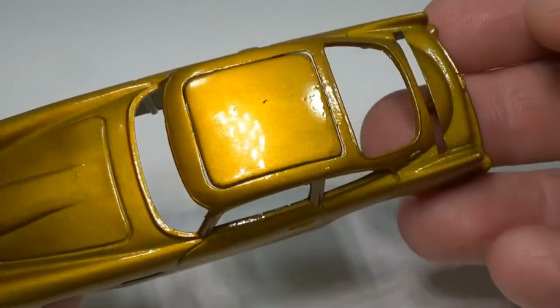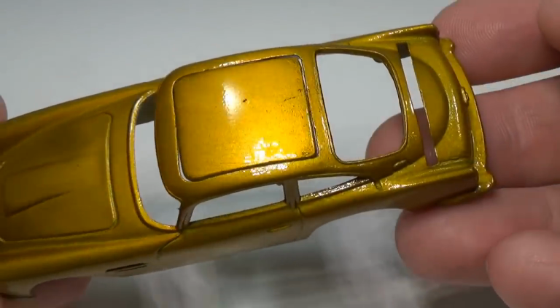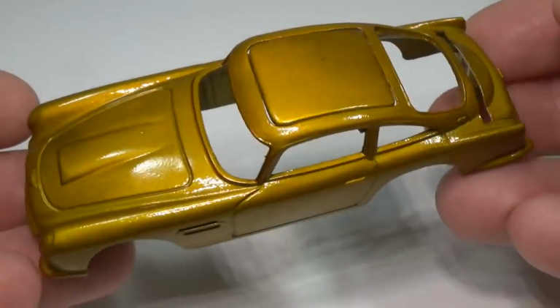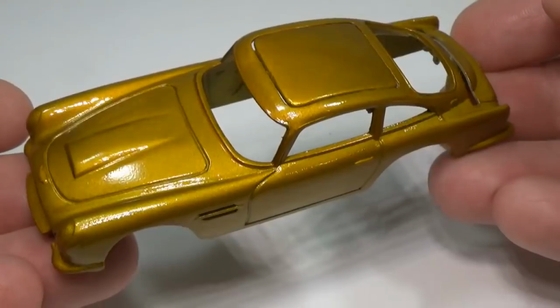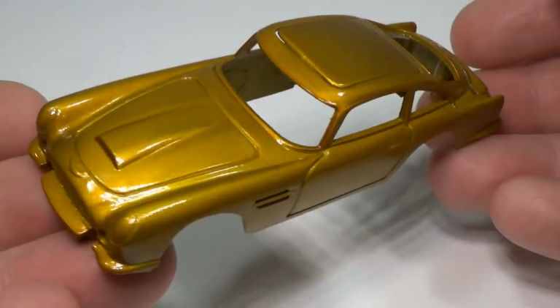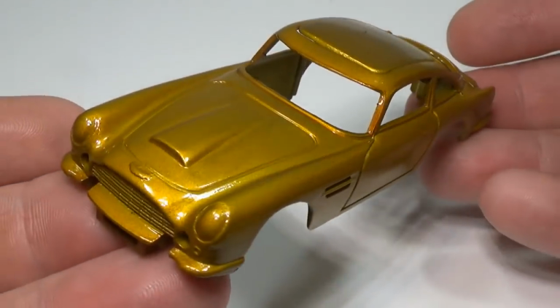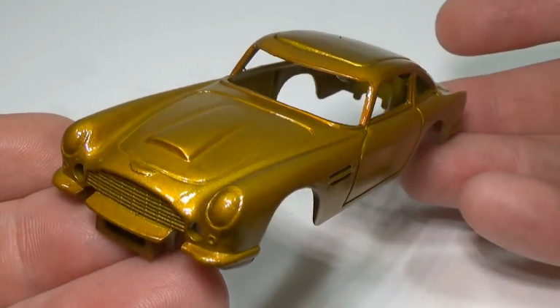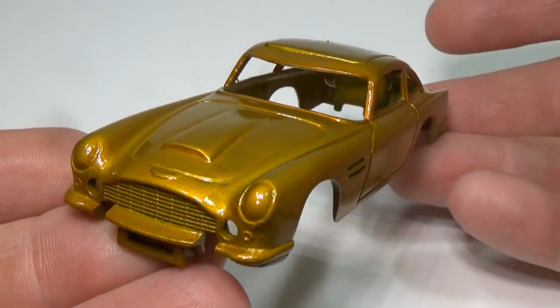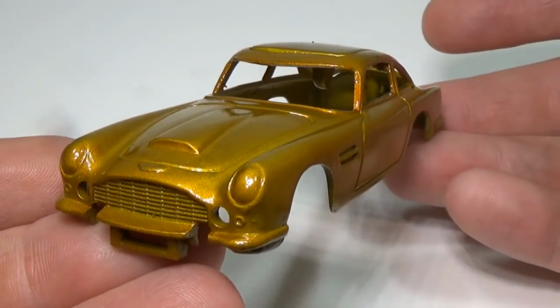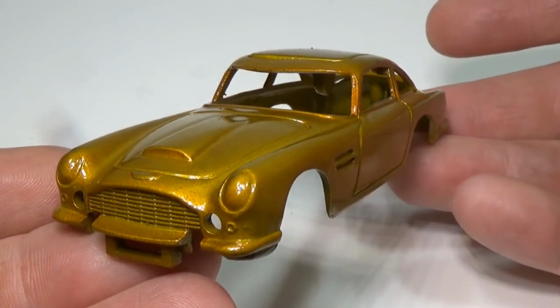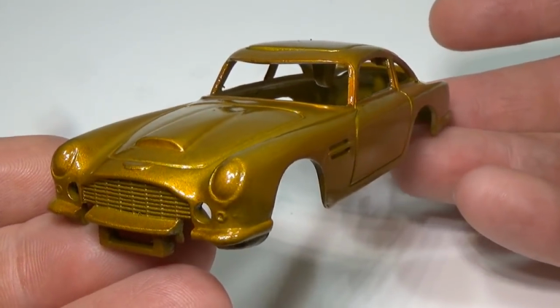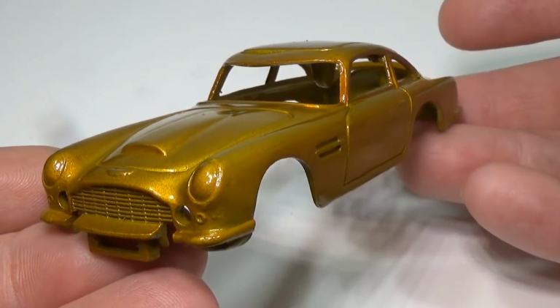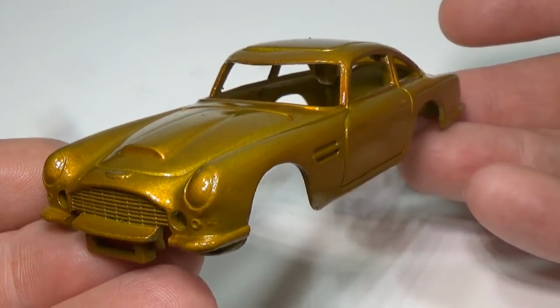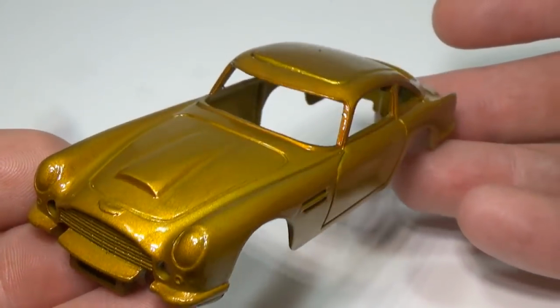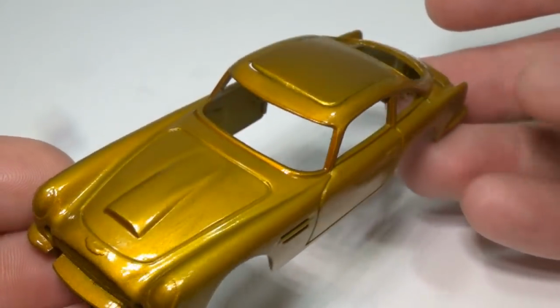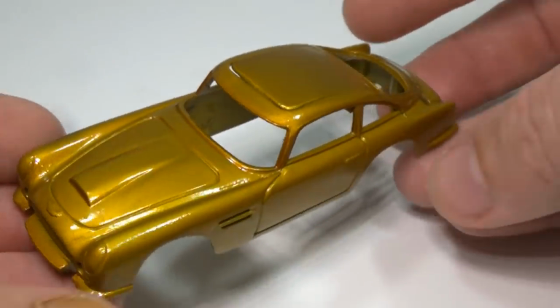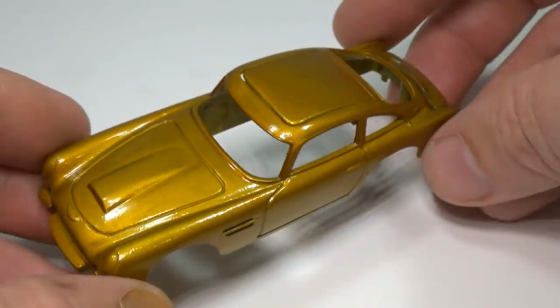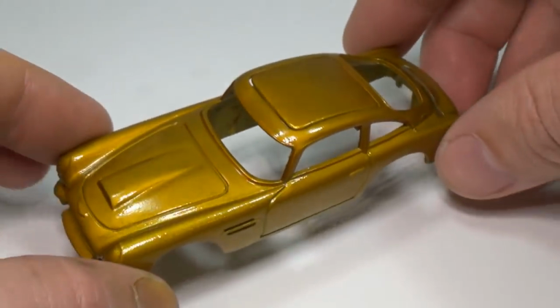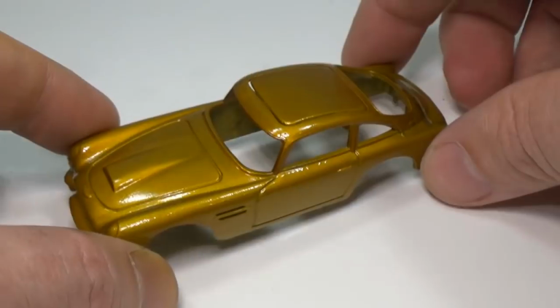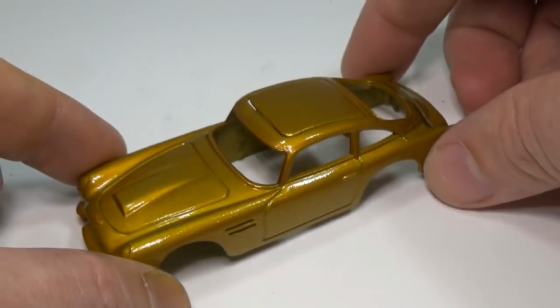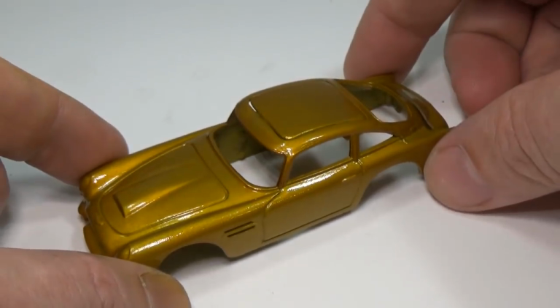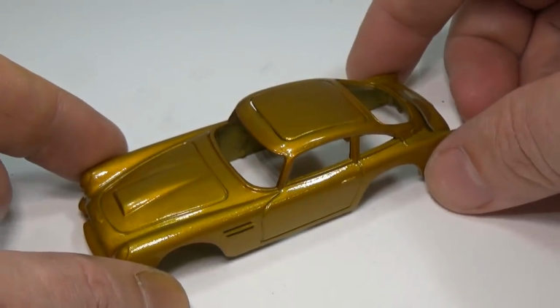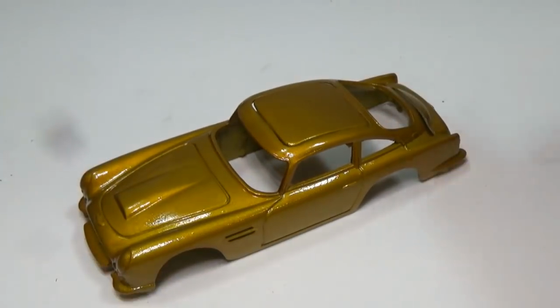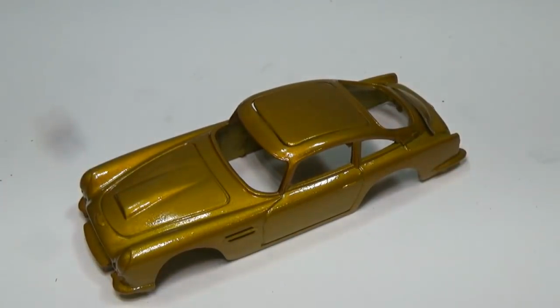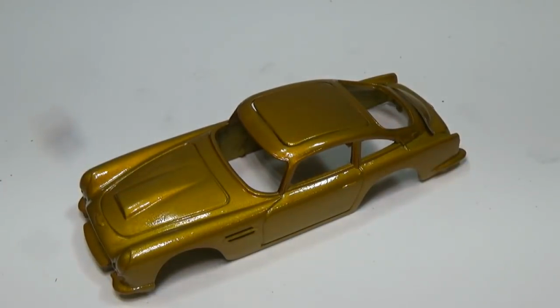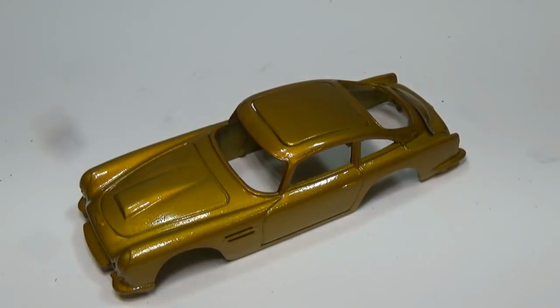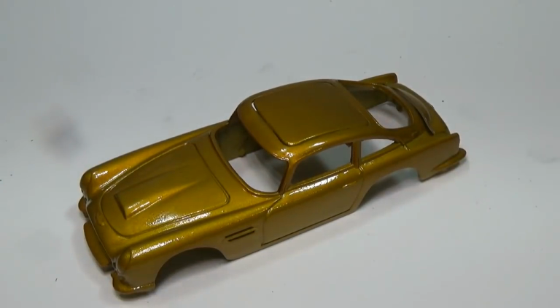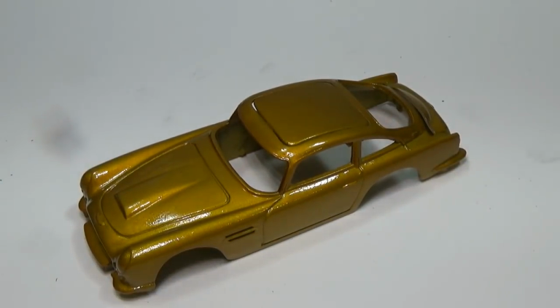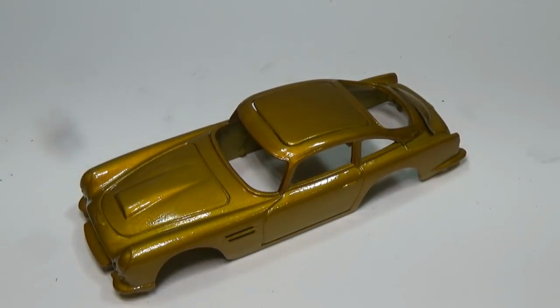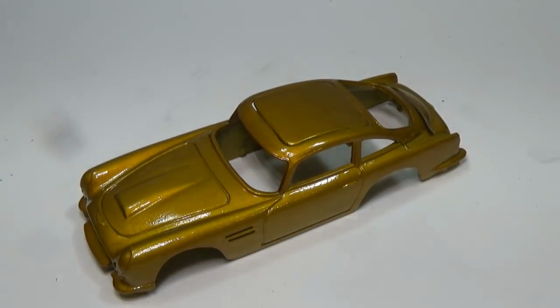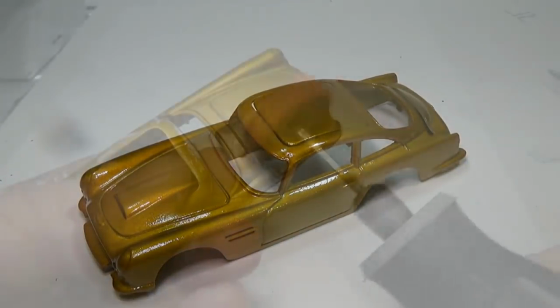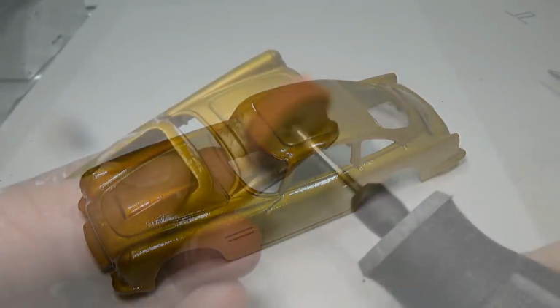Given how many layers were applied, I ended up with some orange peel and a small piece of dust that landed on the top while the paint was drying. So to fix all this, I will move to the next step, which as you have guessed is polishing.